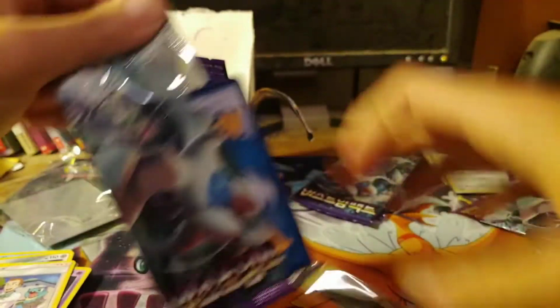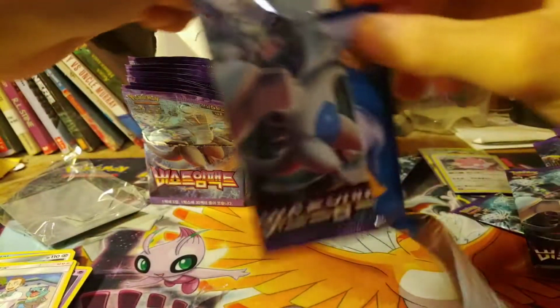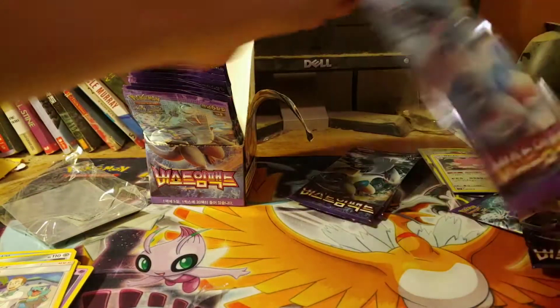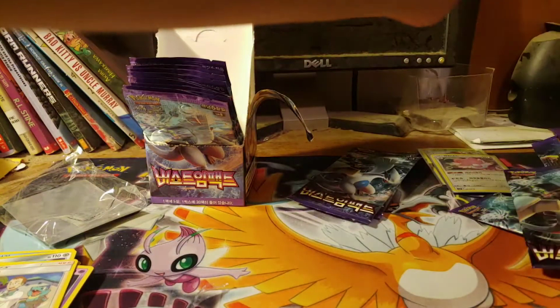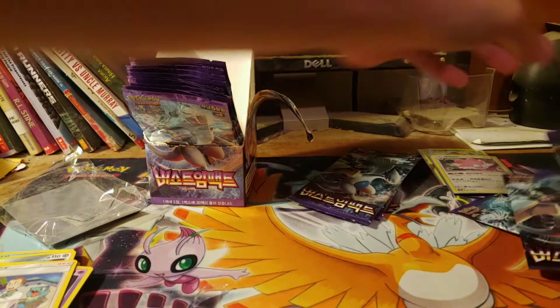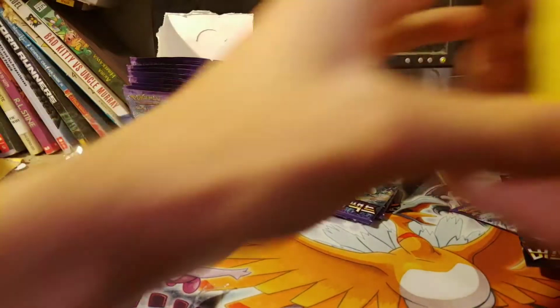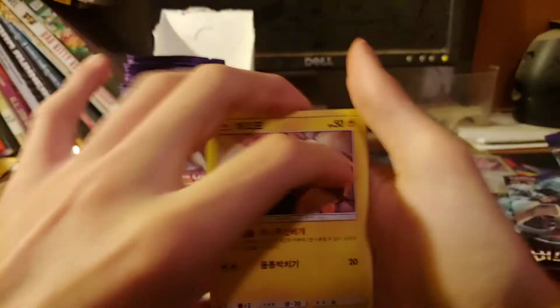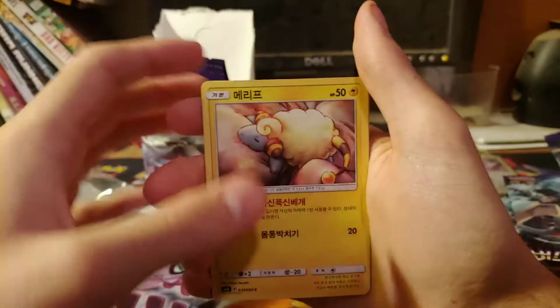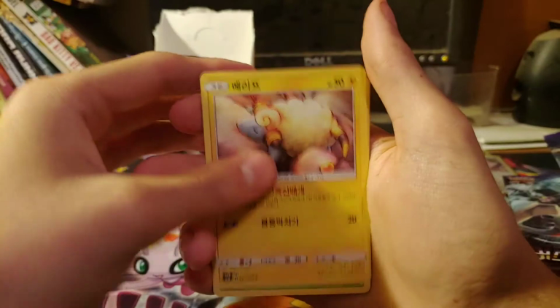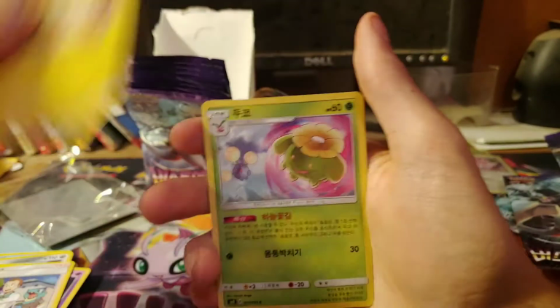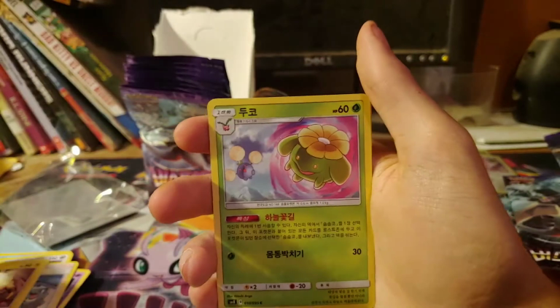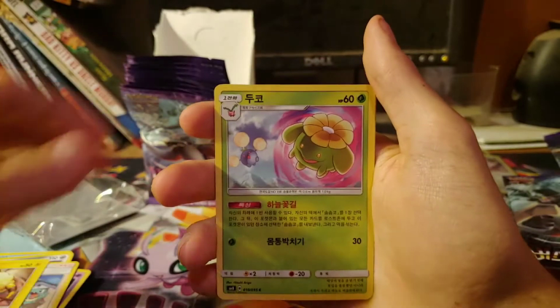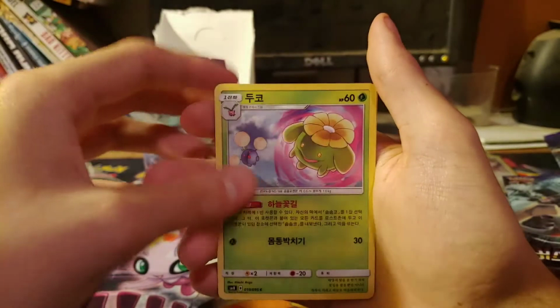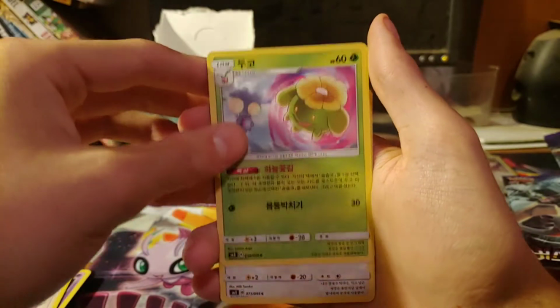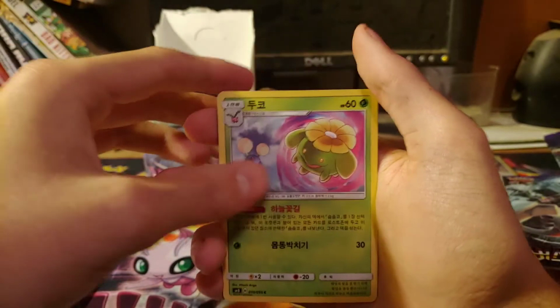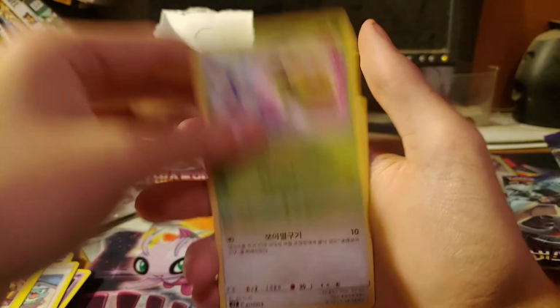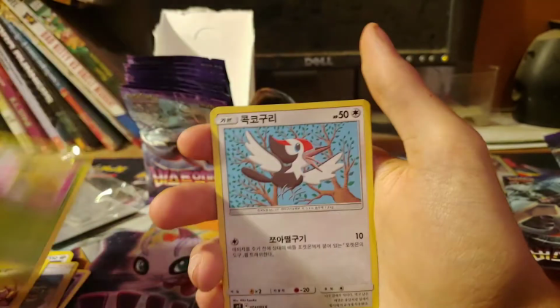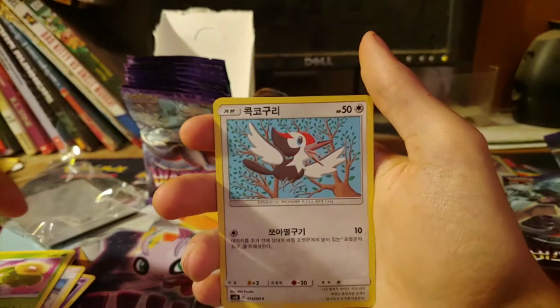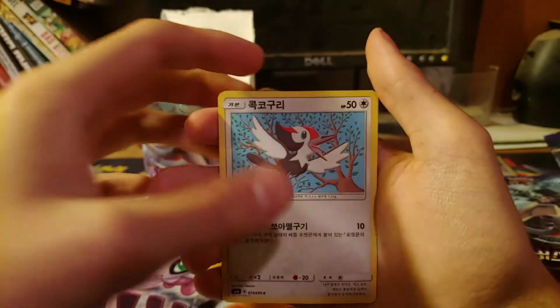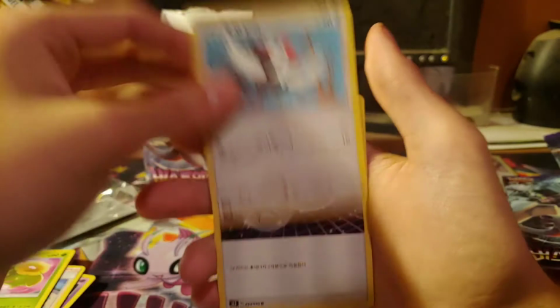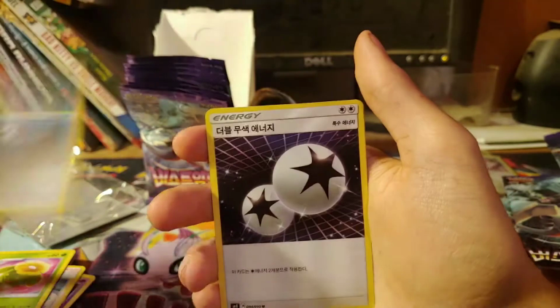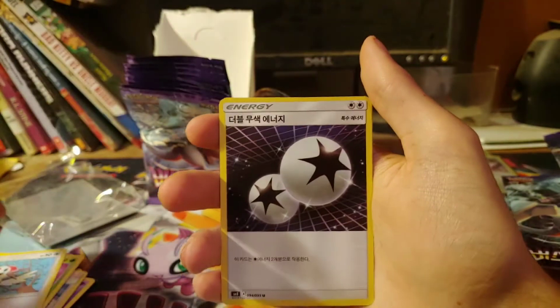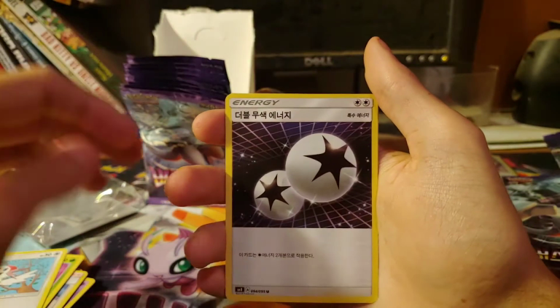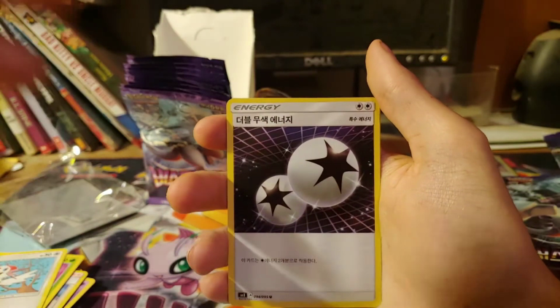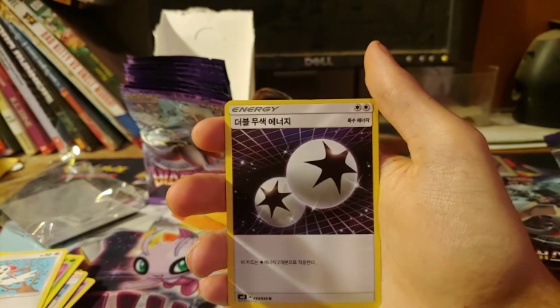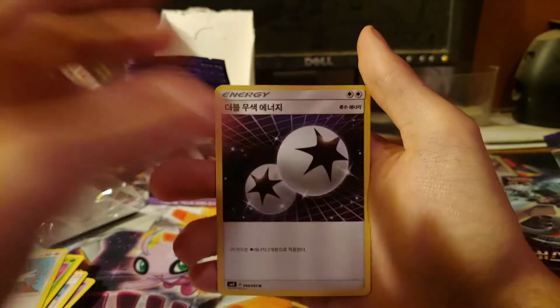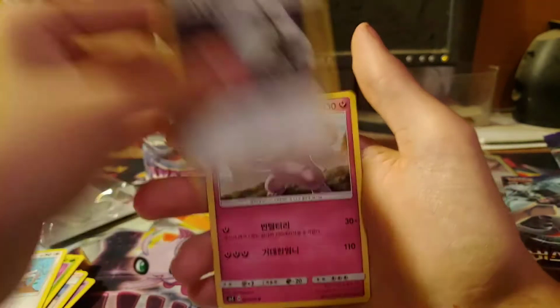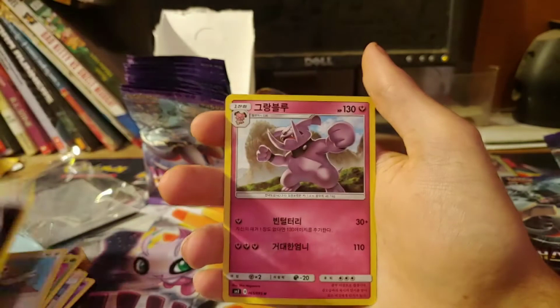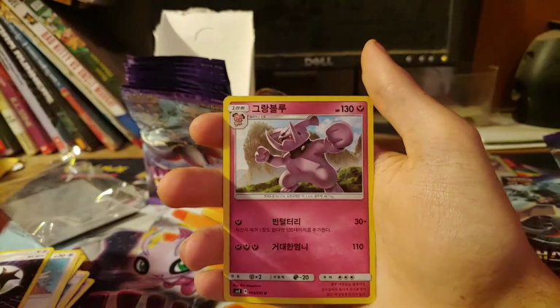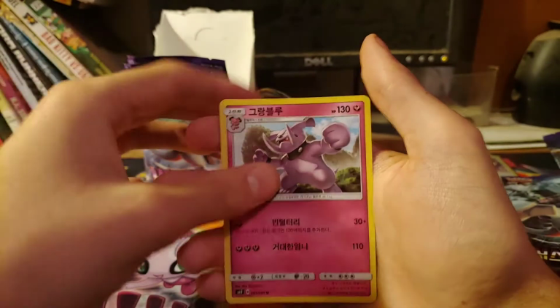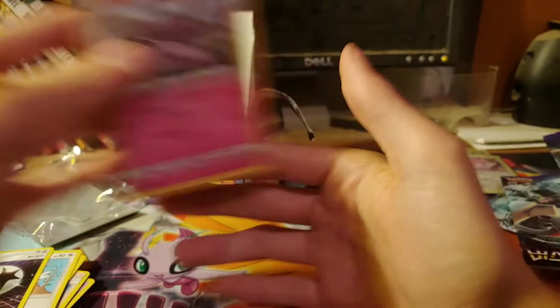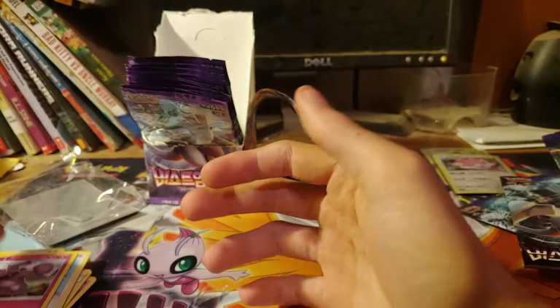These are impossible to open. Okay, Mareep, Skiploom, pick a pack, Double Colorless Energy, and a Granbull non-holo.